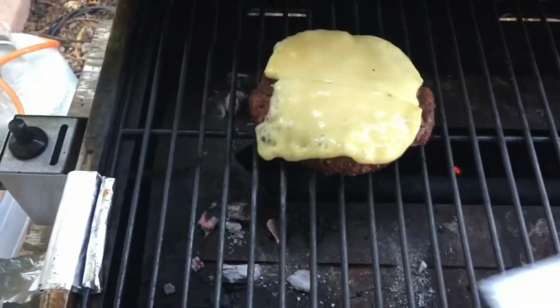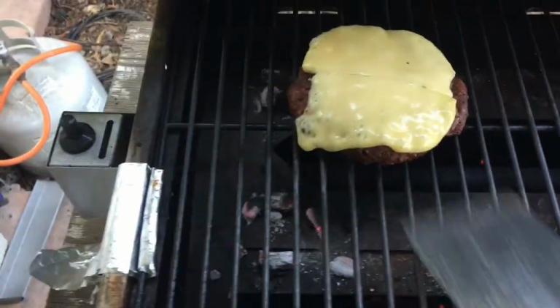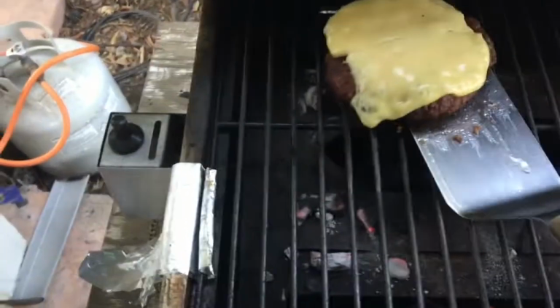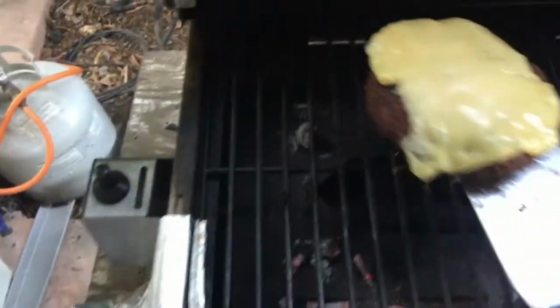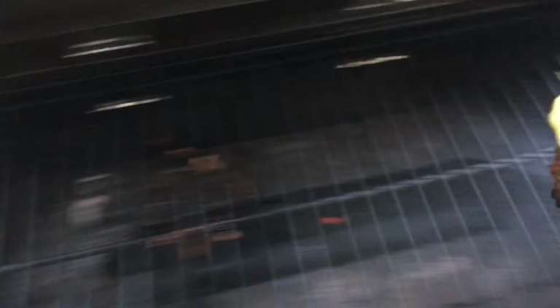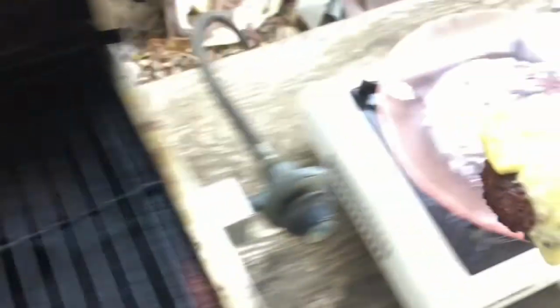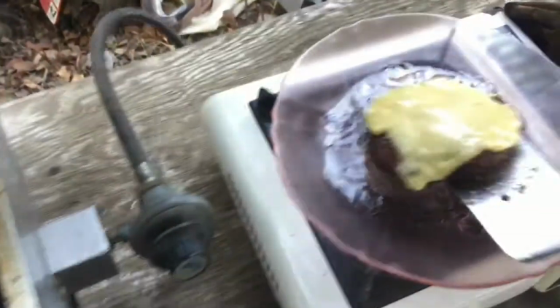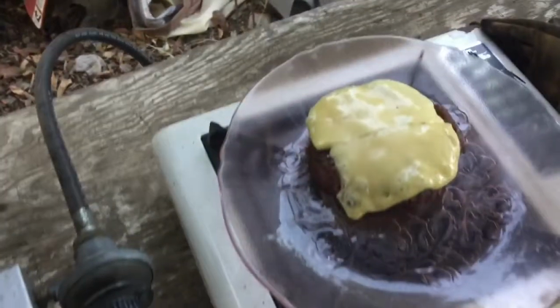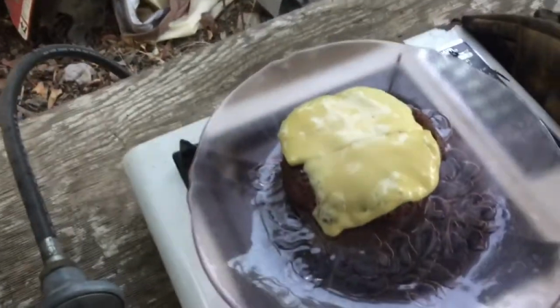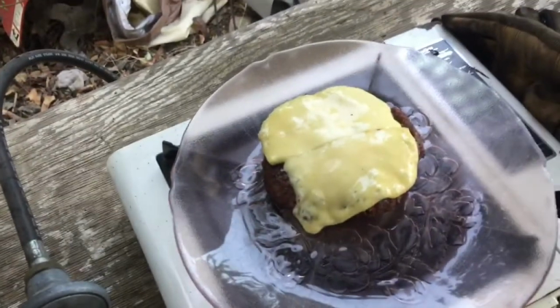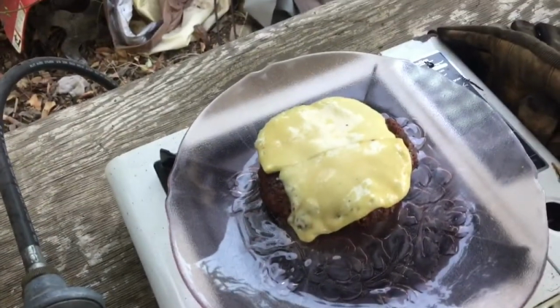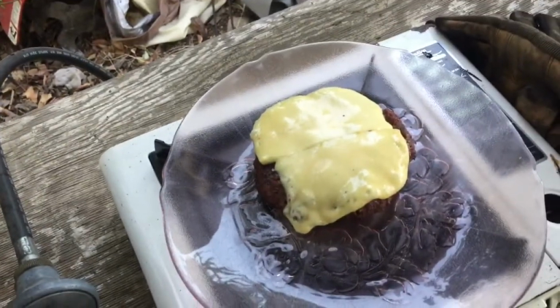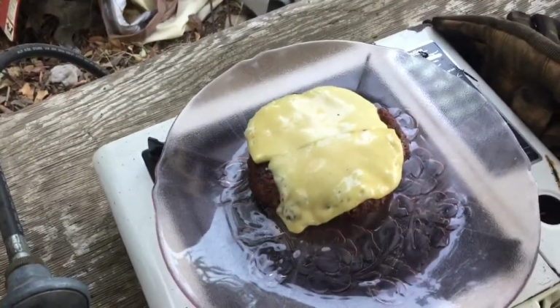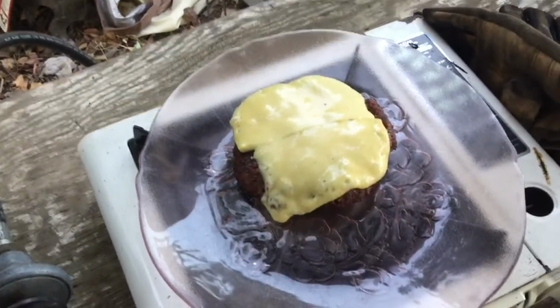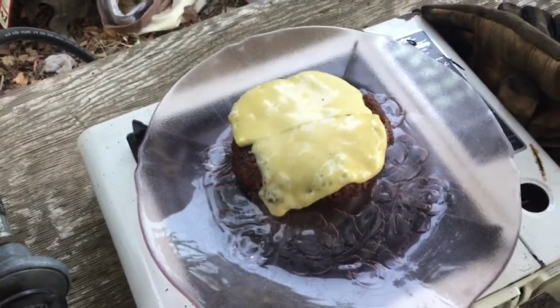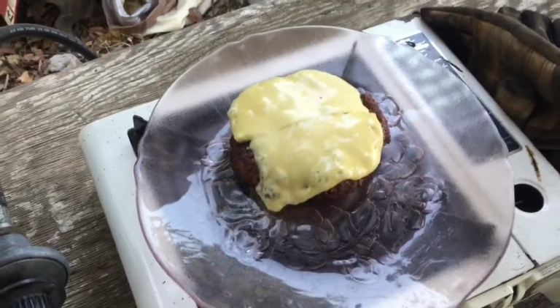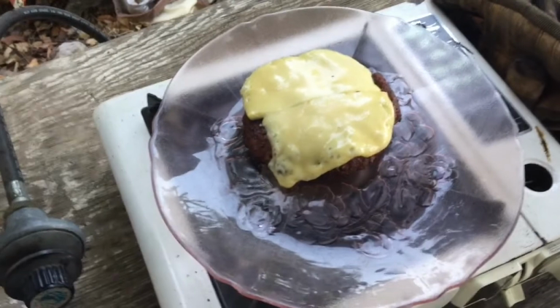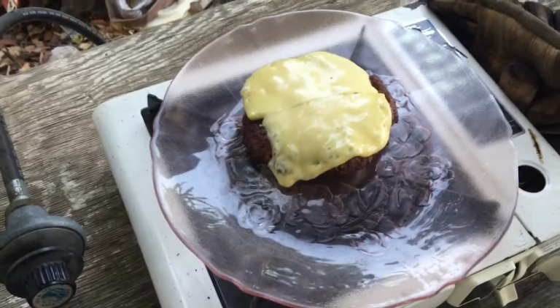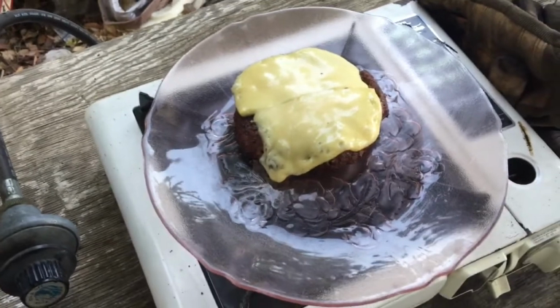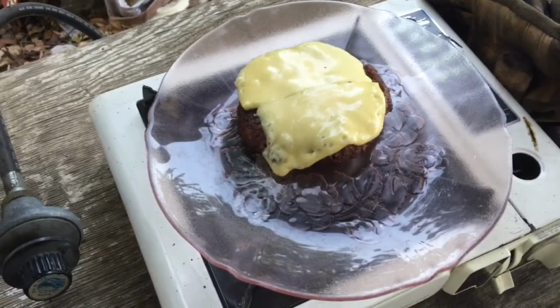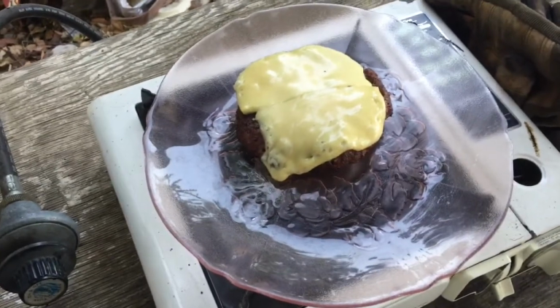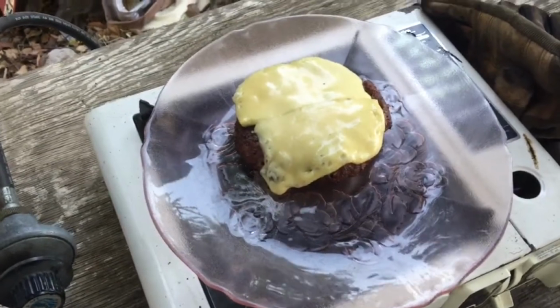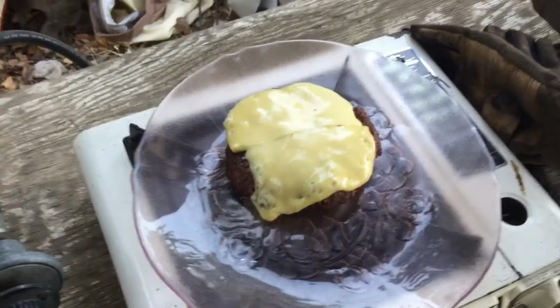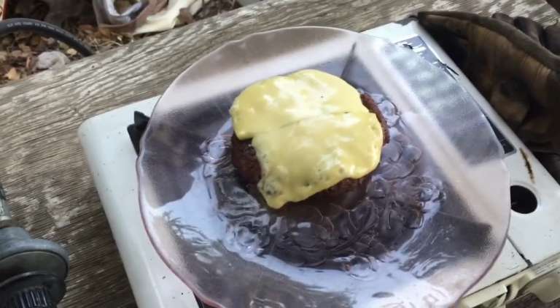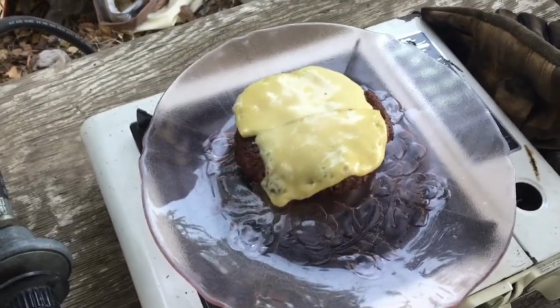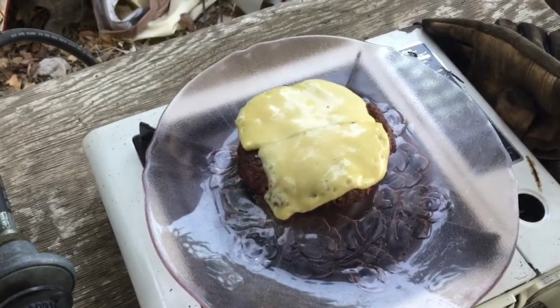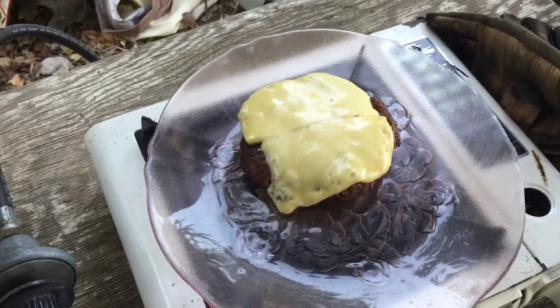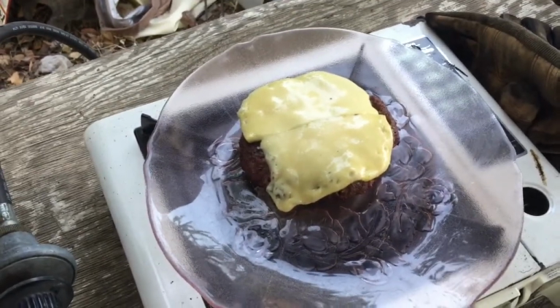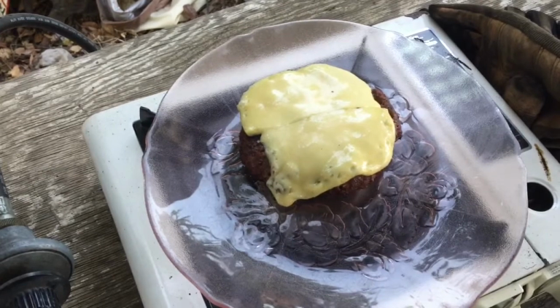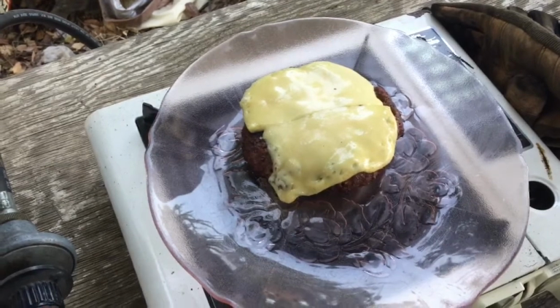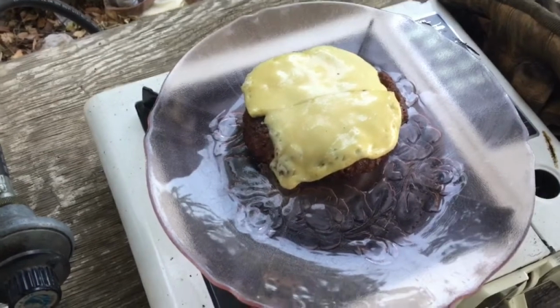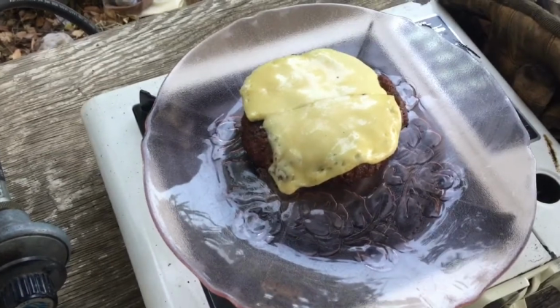When you pull this bad boy off, what you're going to want to do is let that sit on the plate. Let the burger rest. Really, you're going to make a burger rest? Yeah, let it rest. I'm telling you, everything just solidifies and the juices just come alive.